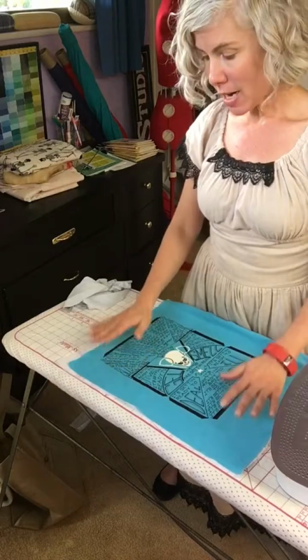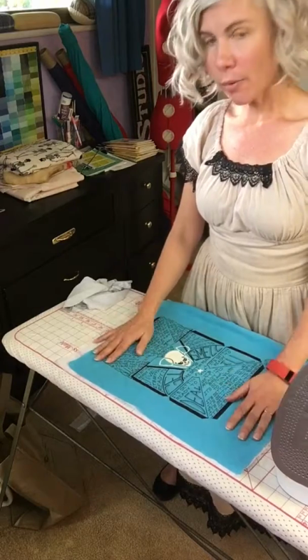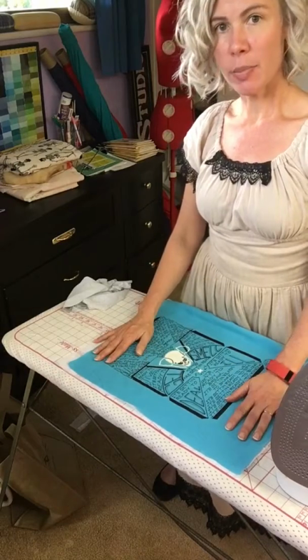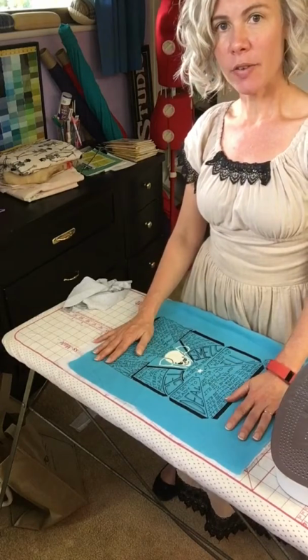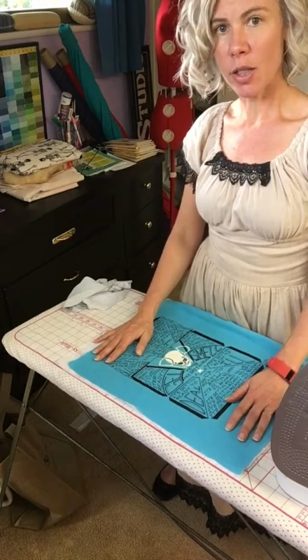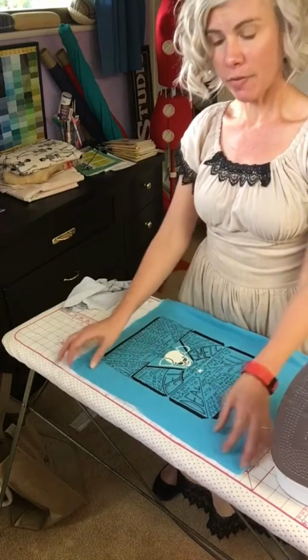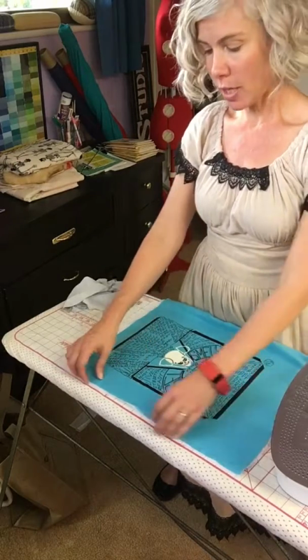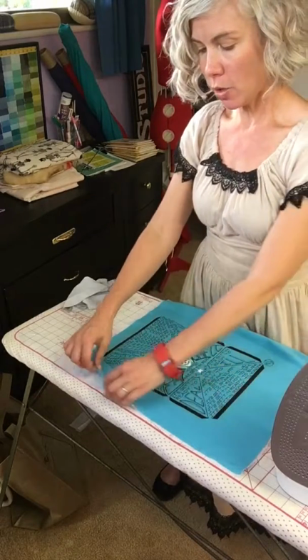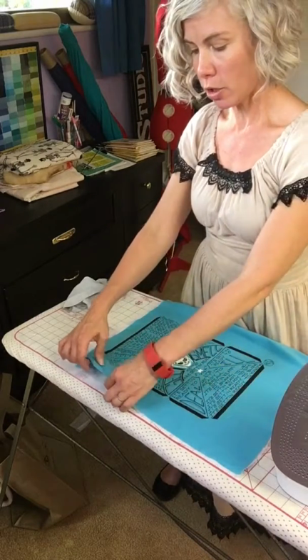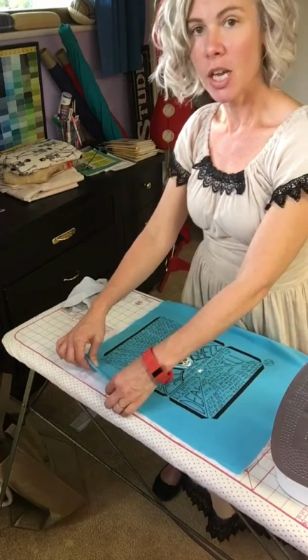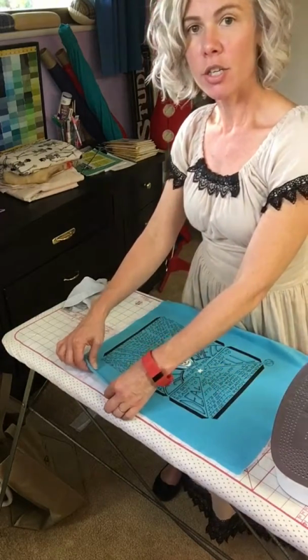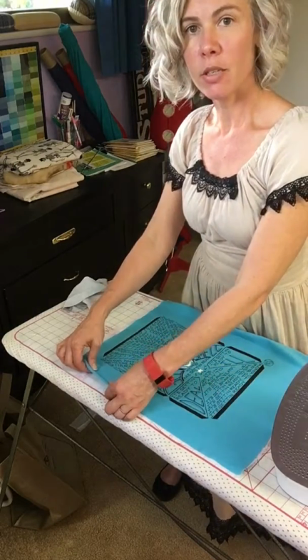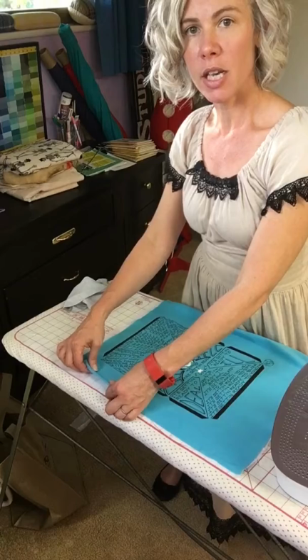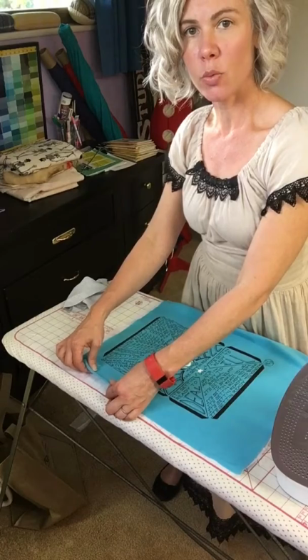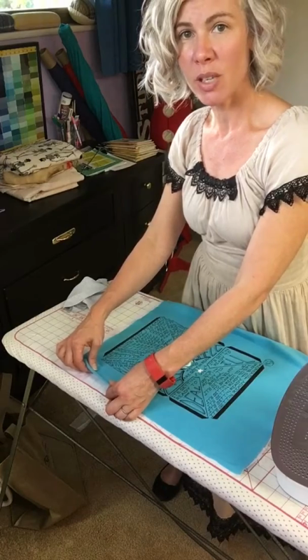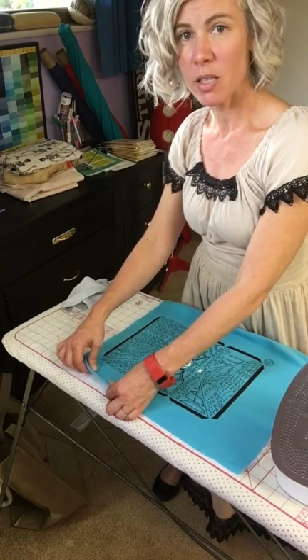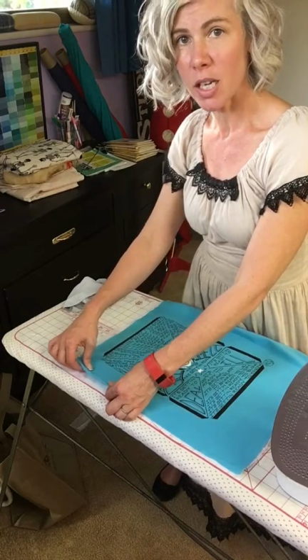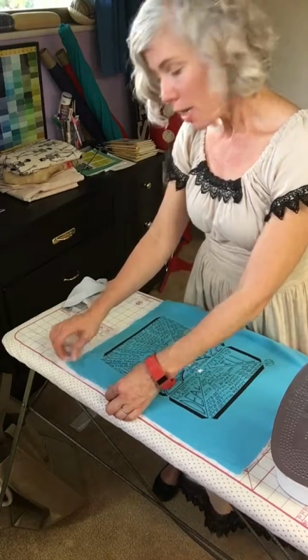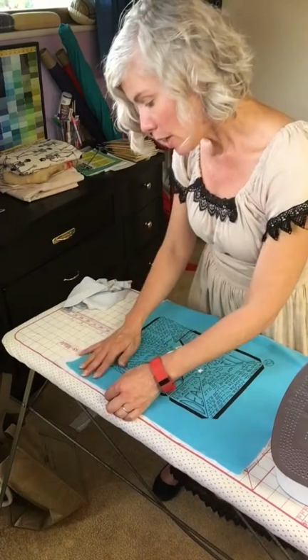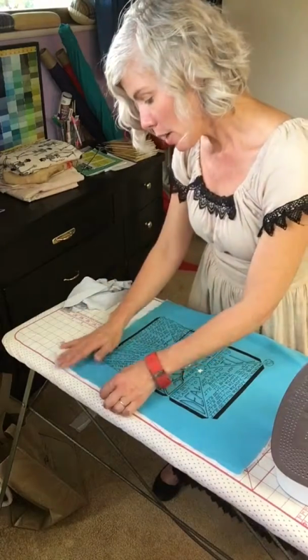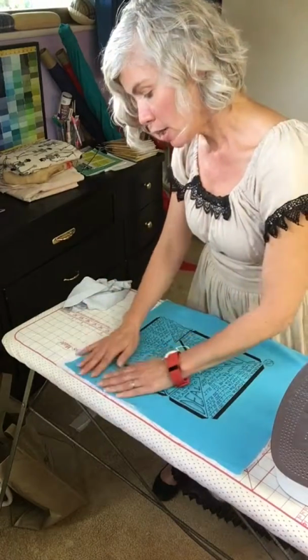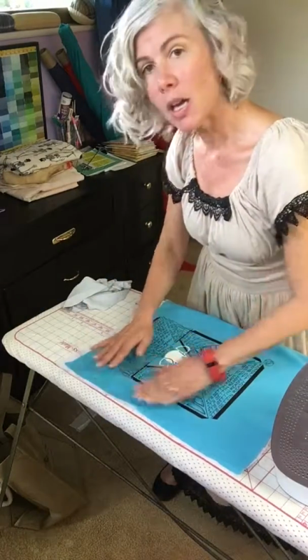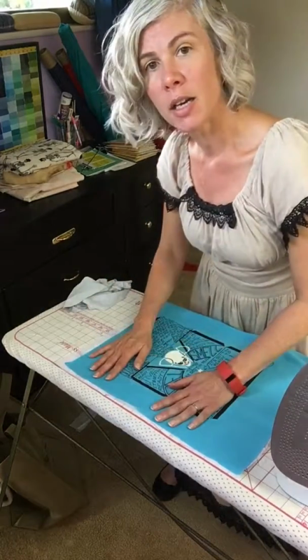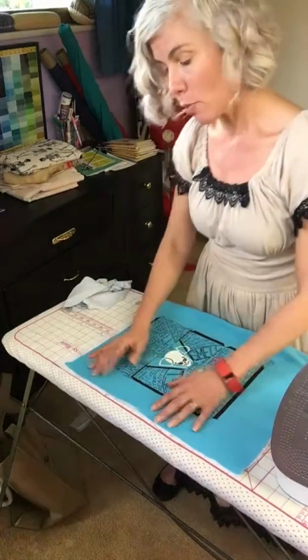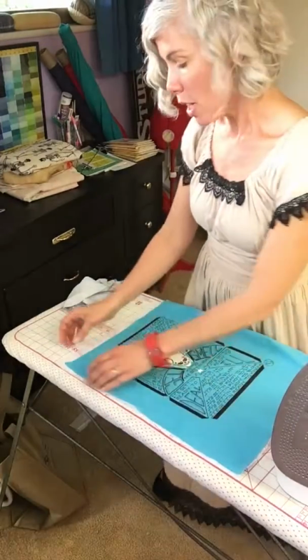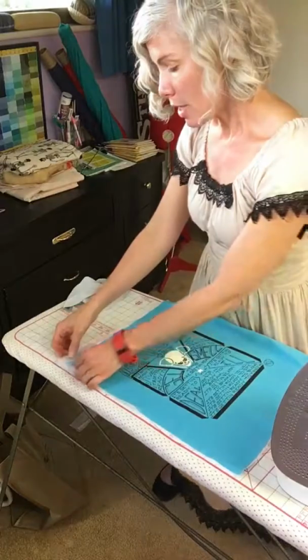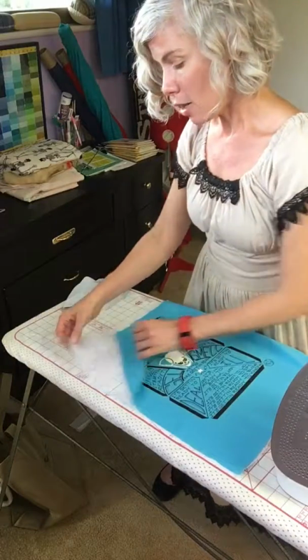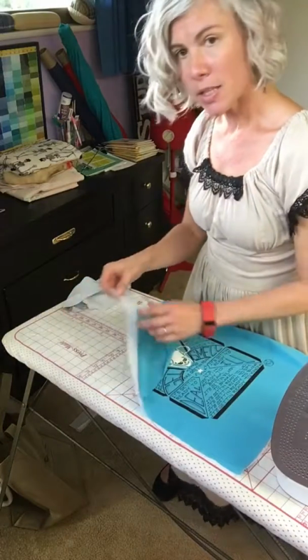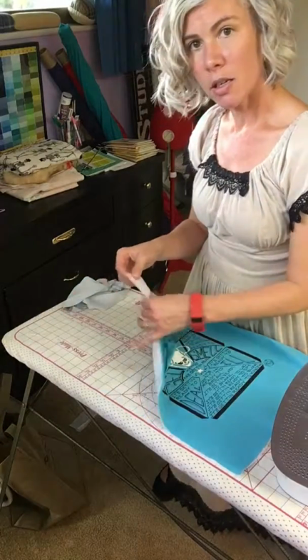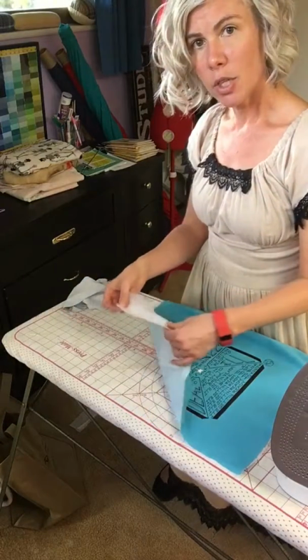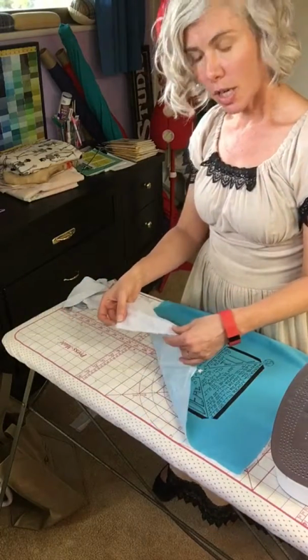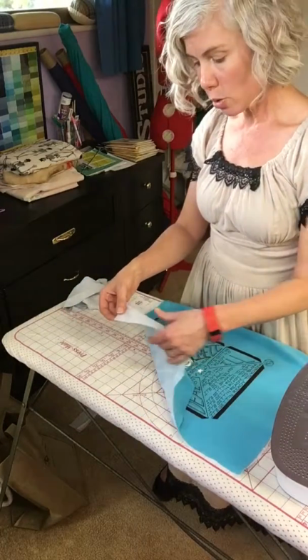And now we need to put interfacing on the back of it so that it's no longer stretchy. T-shirt material is a knit and it's really, really, really stretchy. So we want to make it not a knit anymore. So we take interfacing, which you can get at the store.